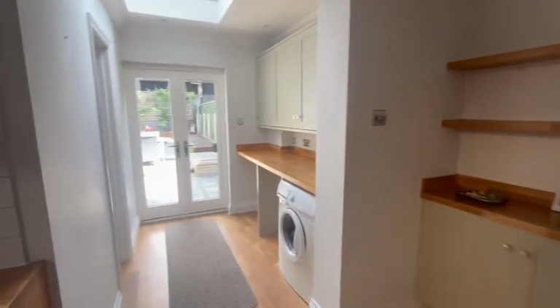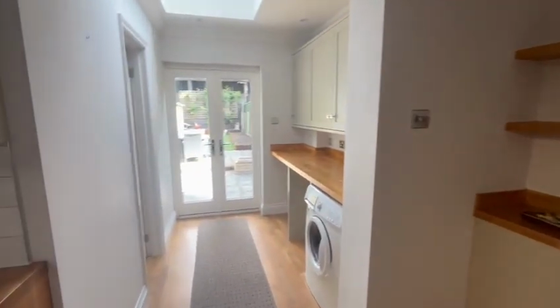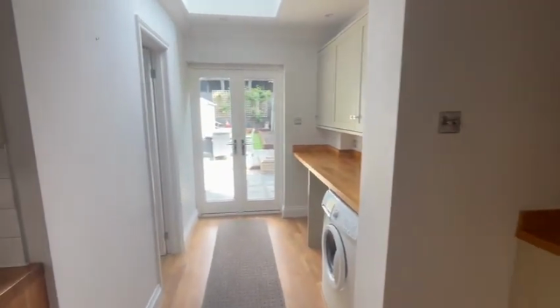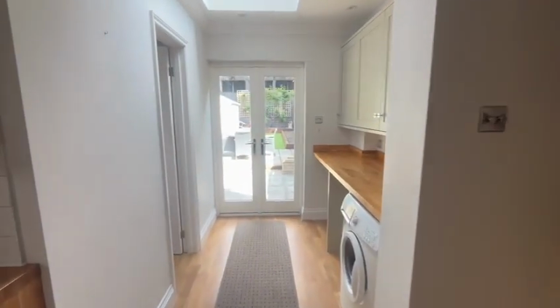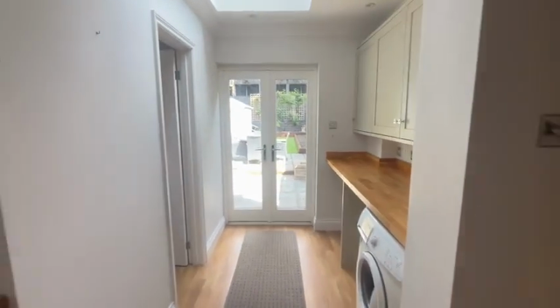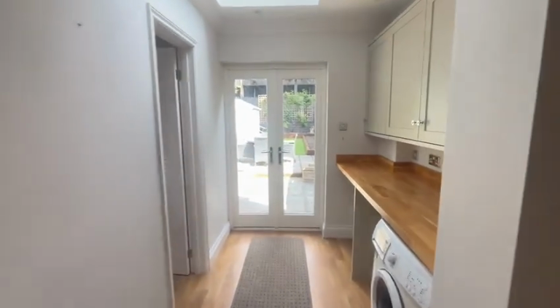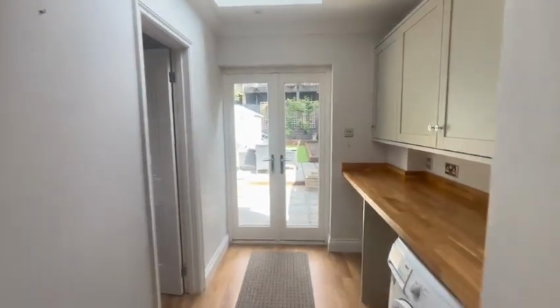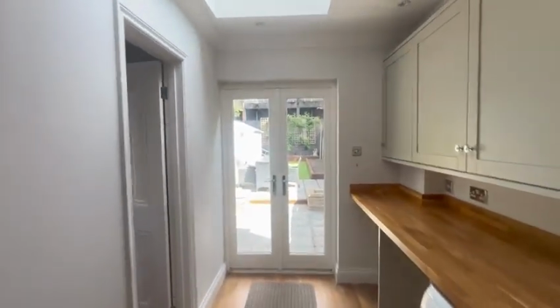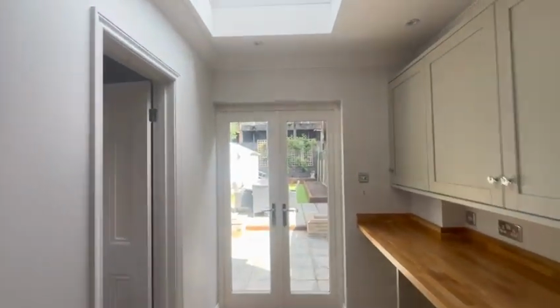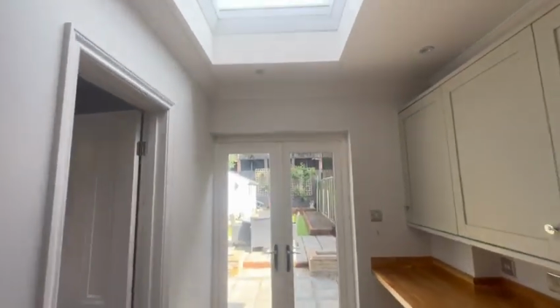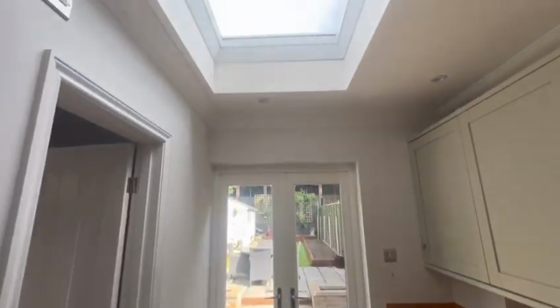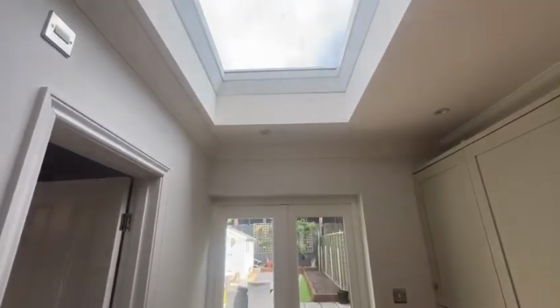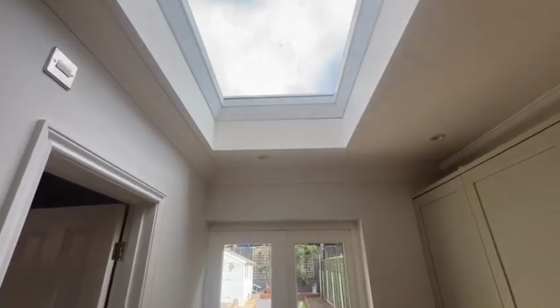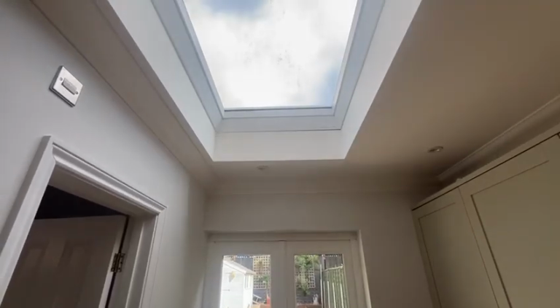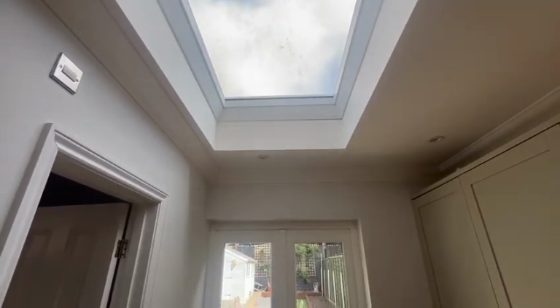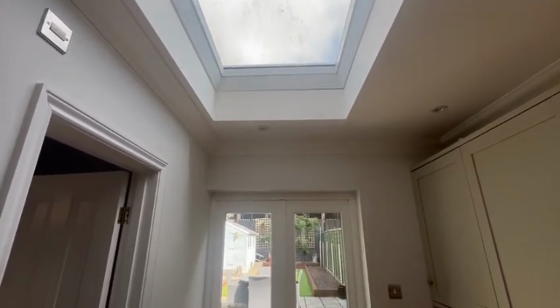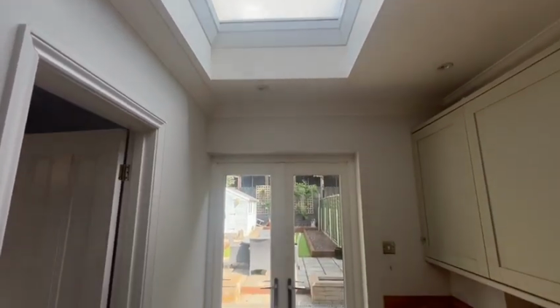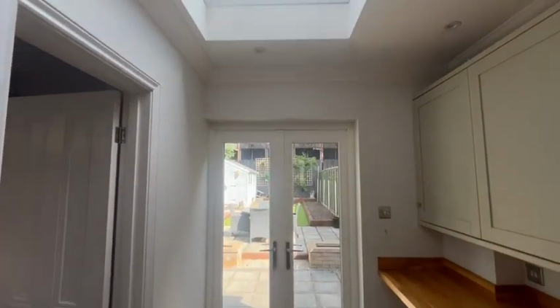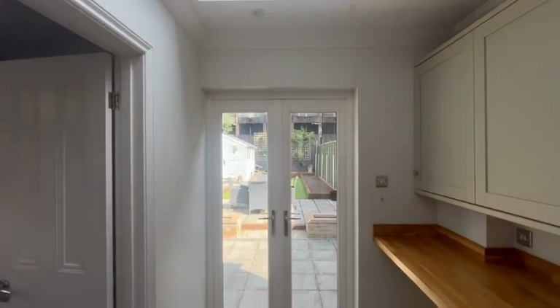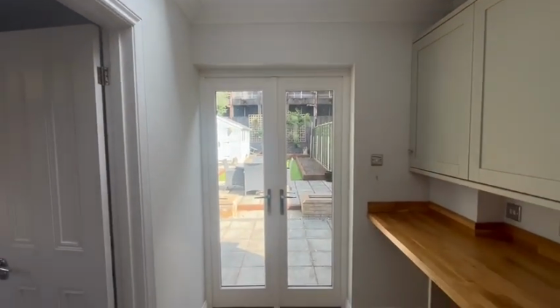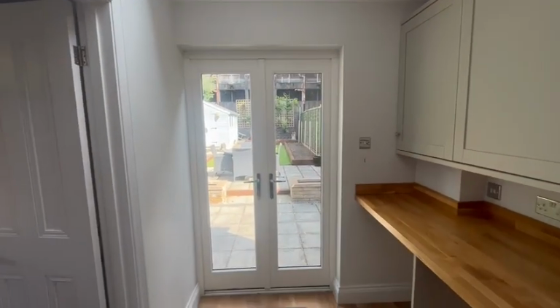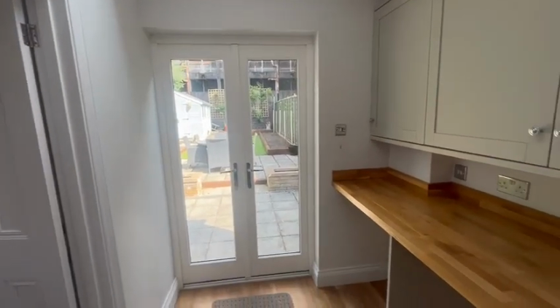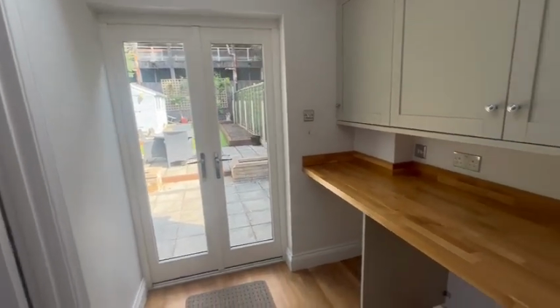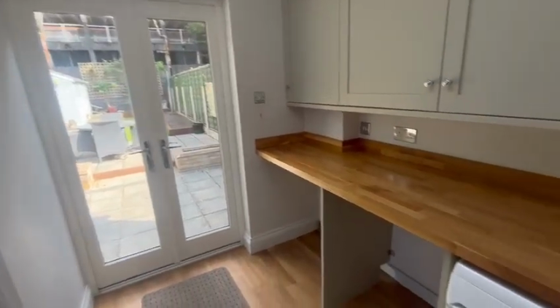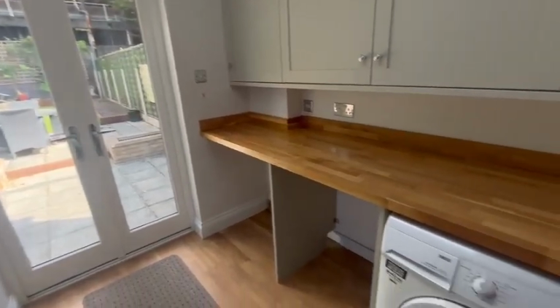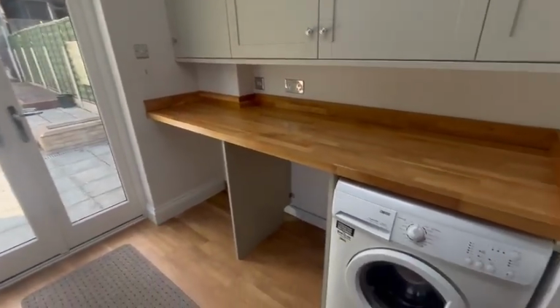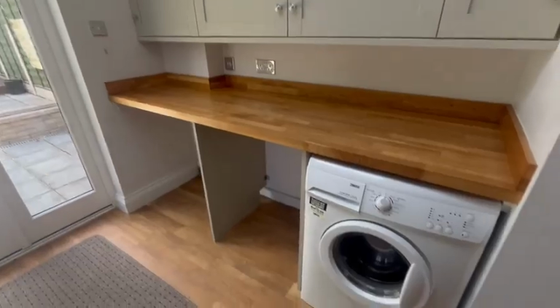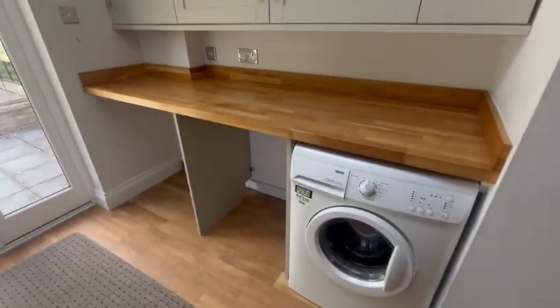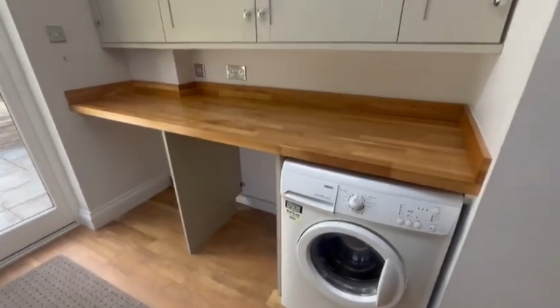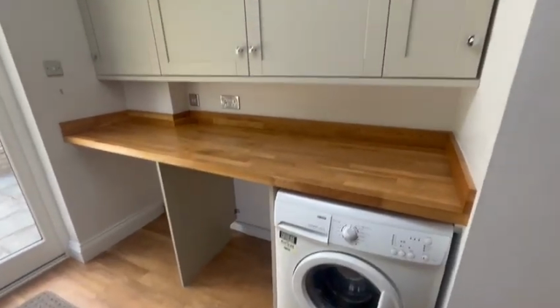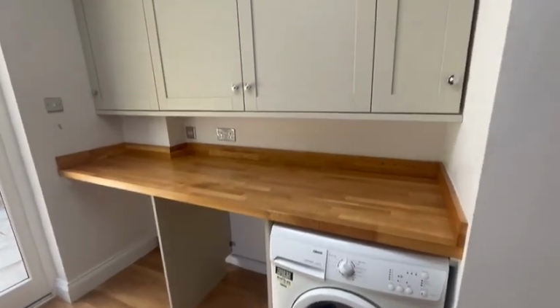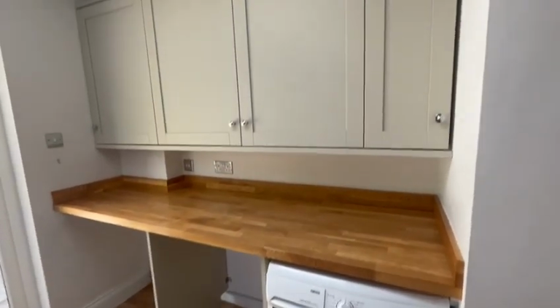We have an extension that was done here to the rear, adding this lovely Velux window and brand new doors leading out. There's also space for utilities and additional storage.